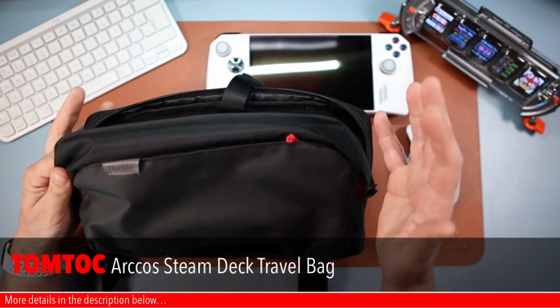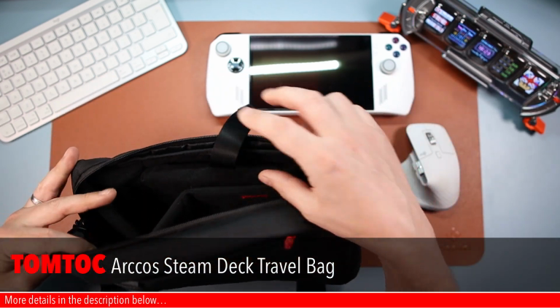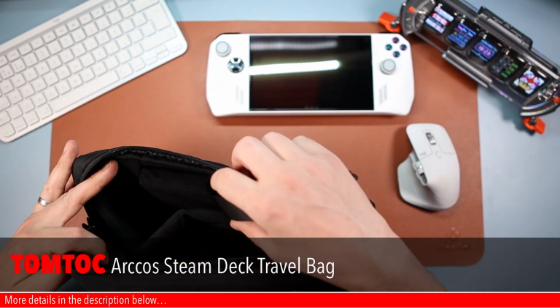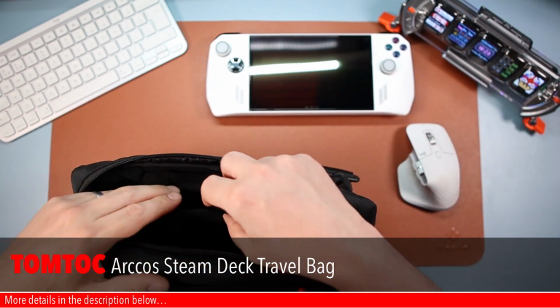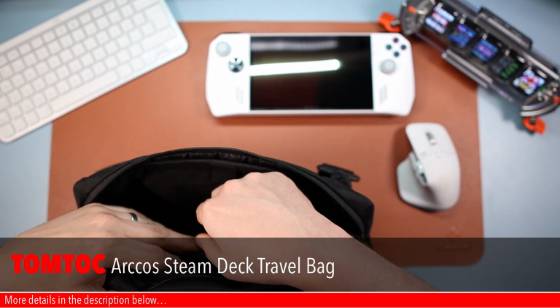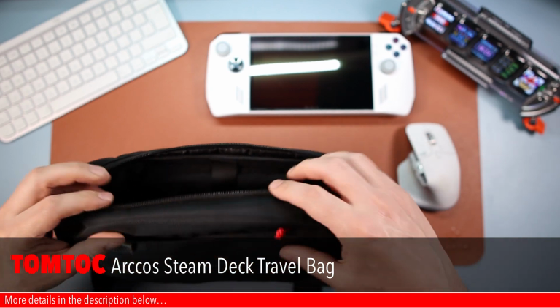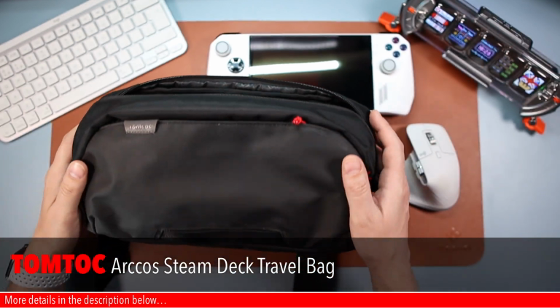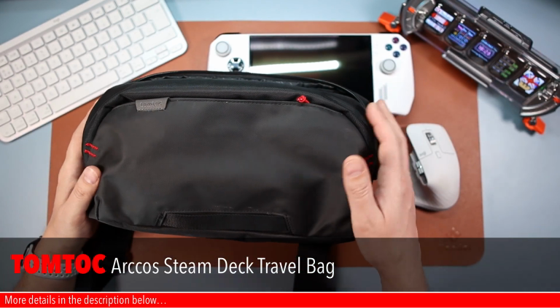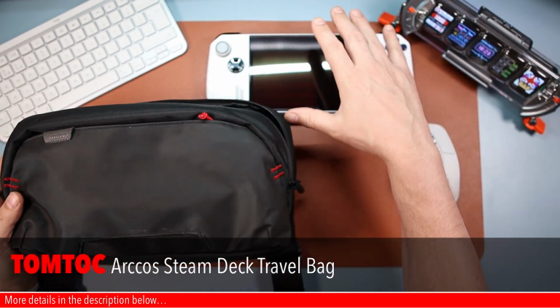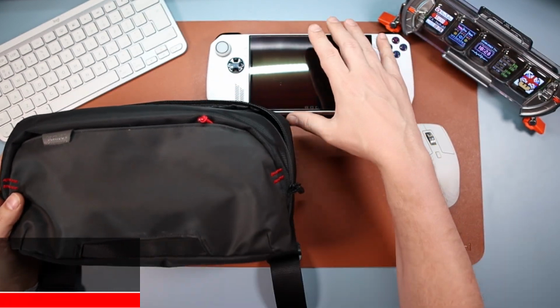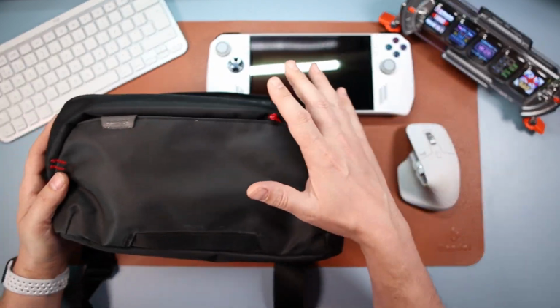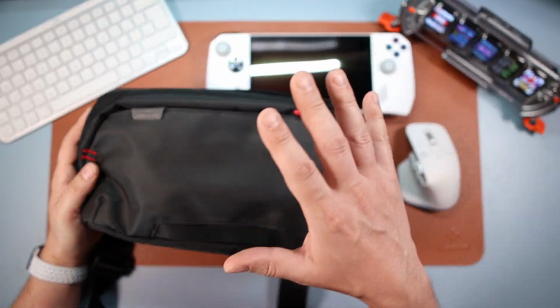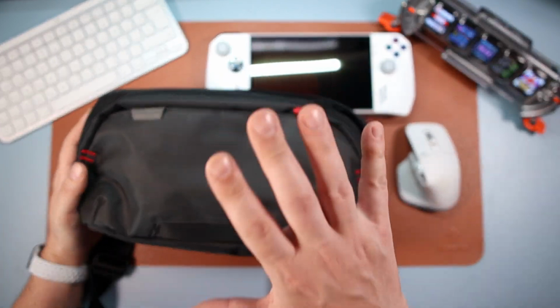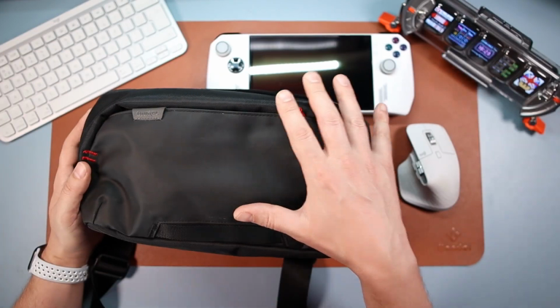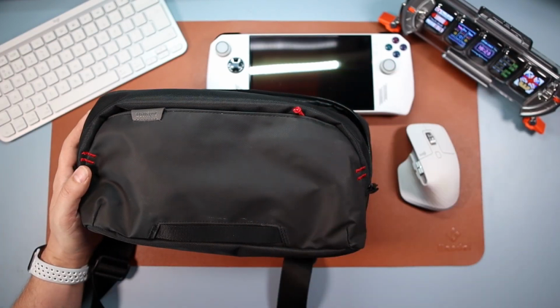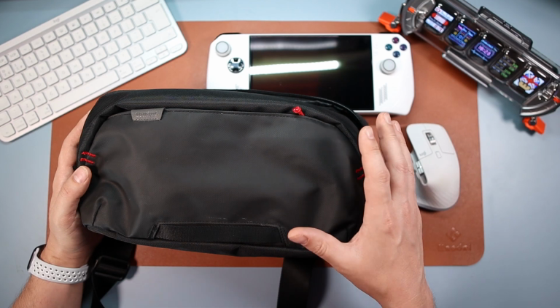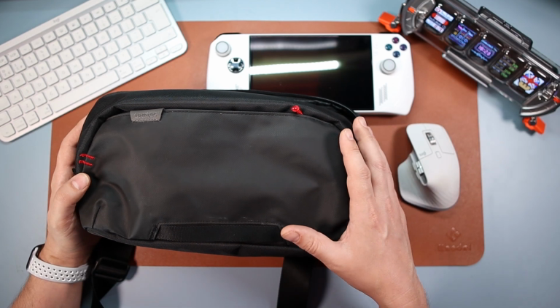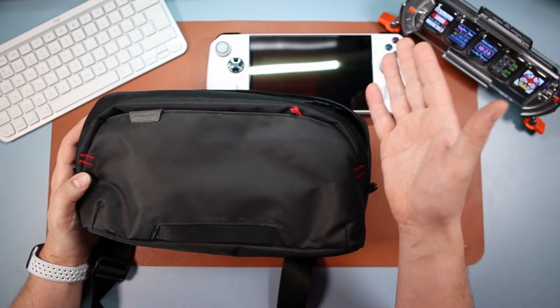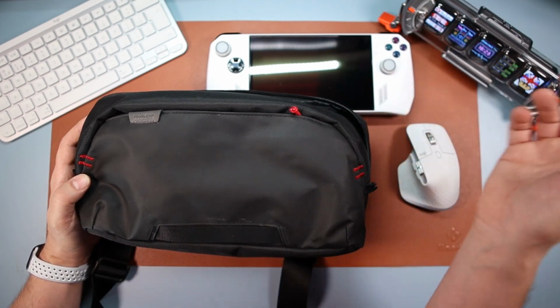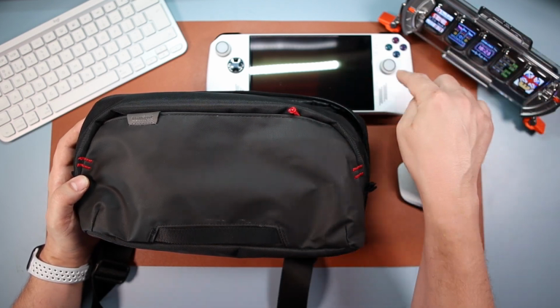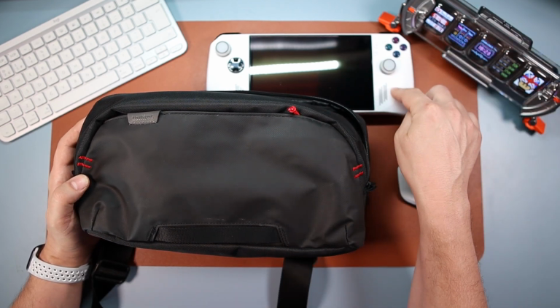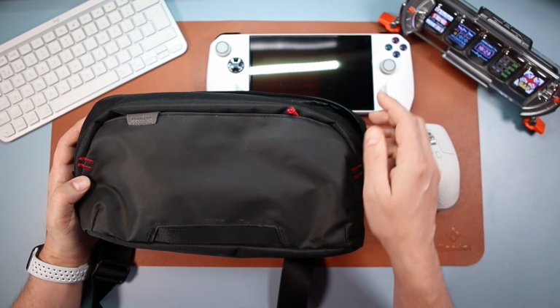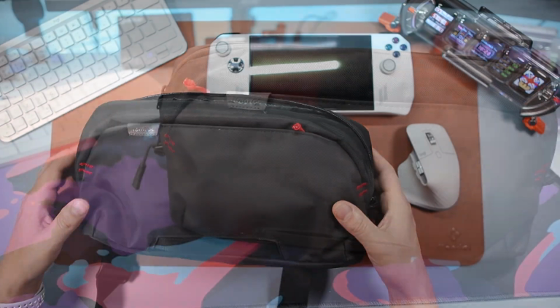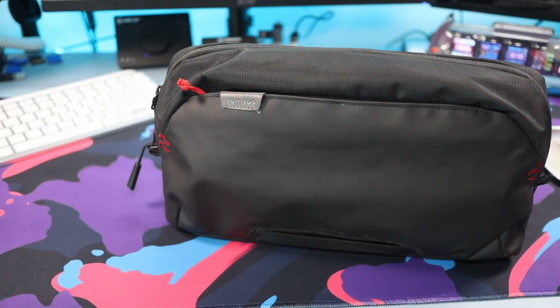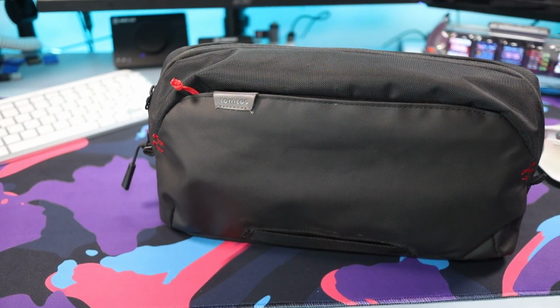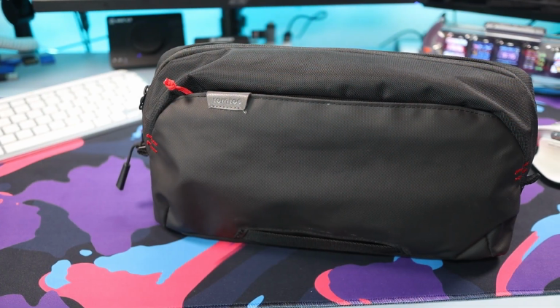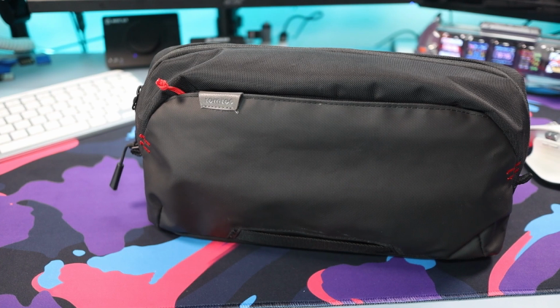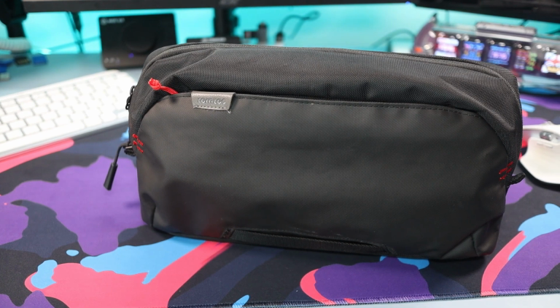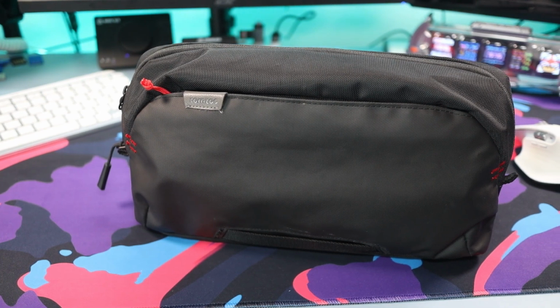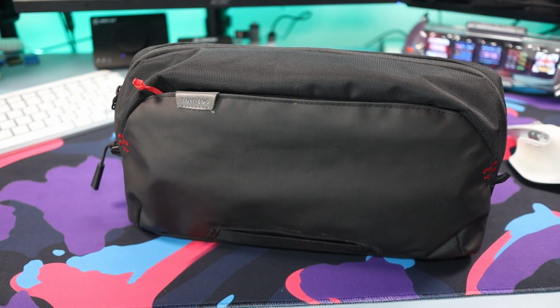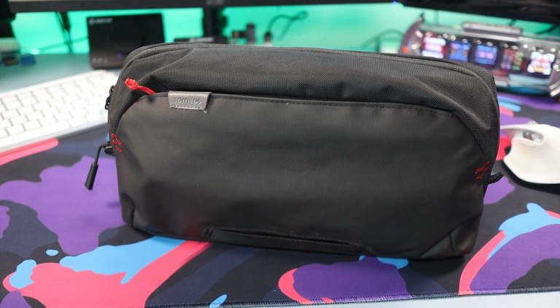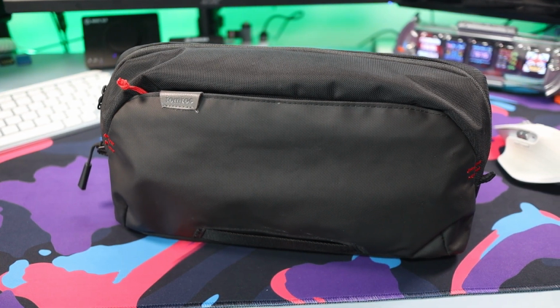It's this — the Tom Tok travel bag, the Arcos one. It's designed for the Steam Deck and will be advertised as such, but it fits the ROG Ally beautifully. I've been using this with my Steam Deck and I'm going to be using it with my Ally — it is brilliant.